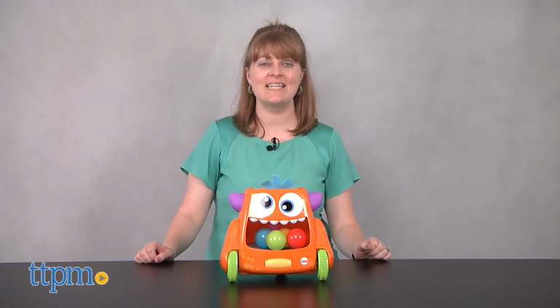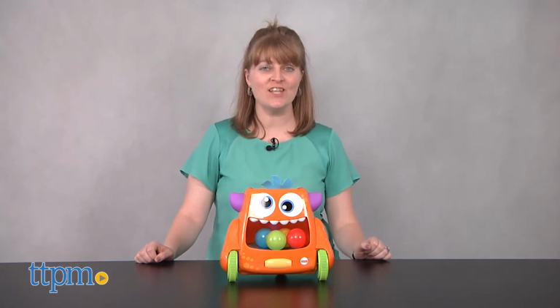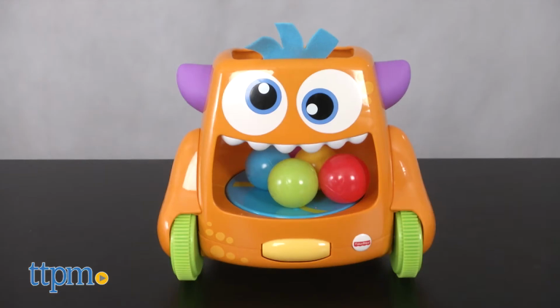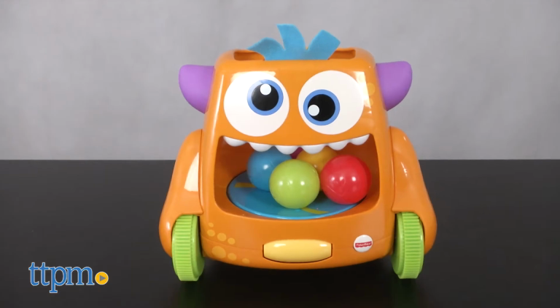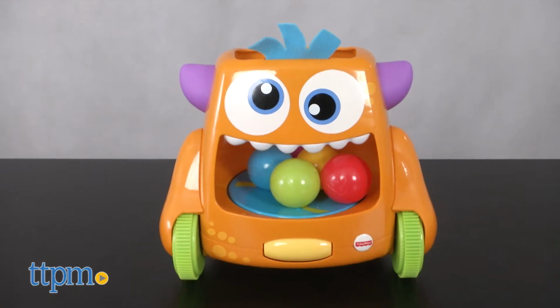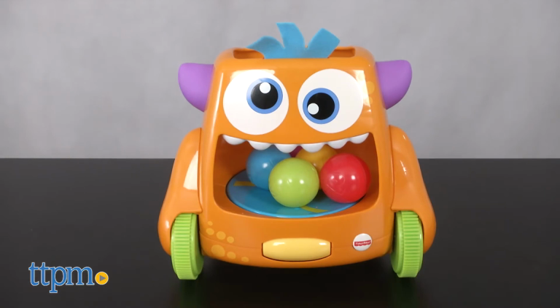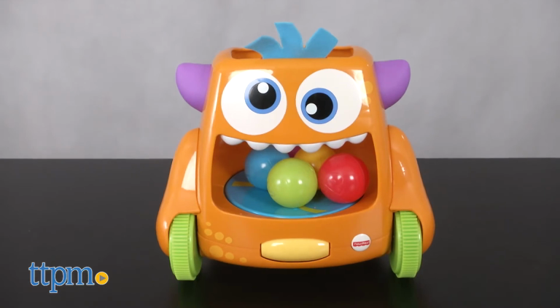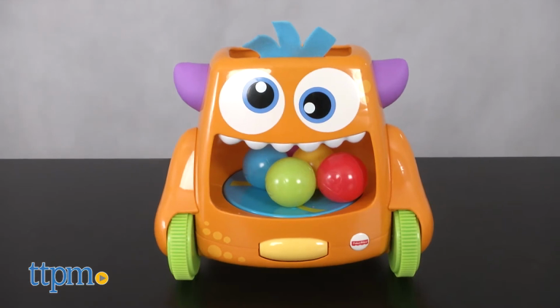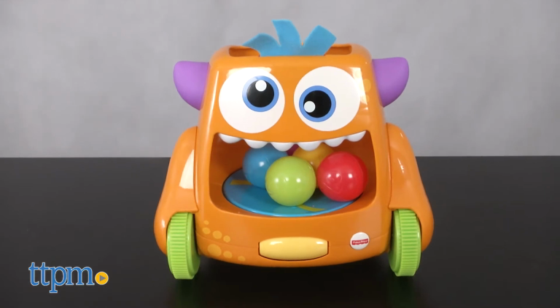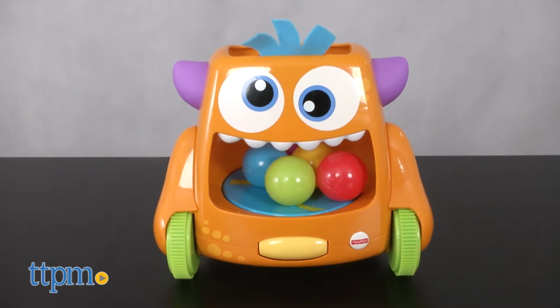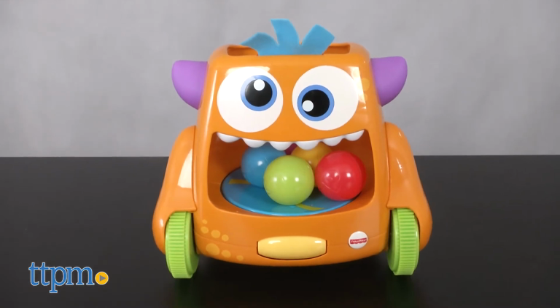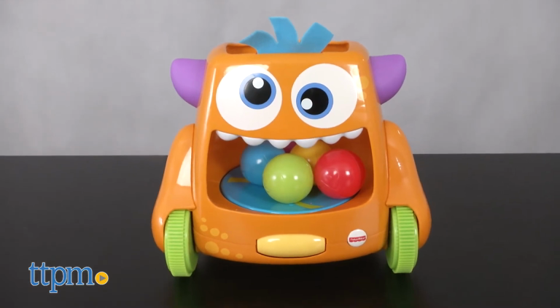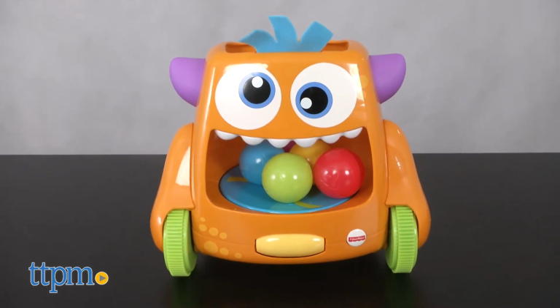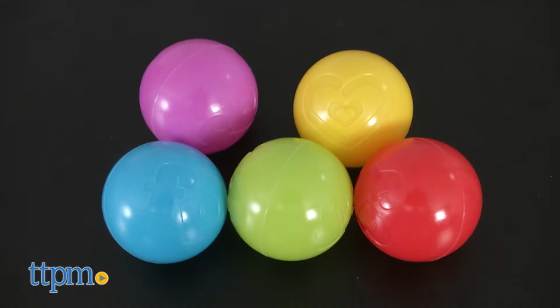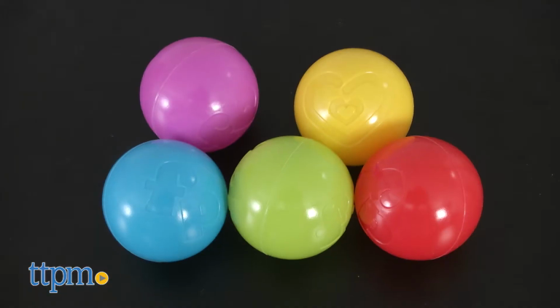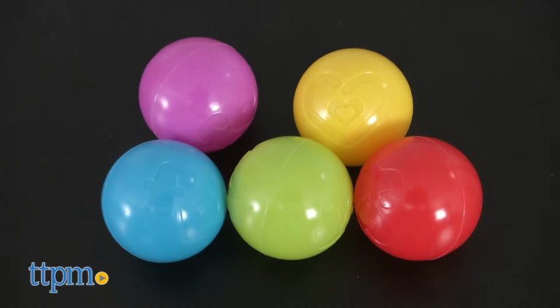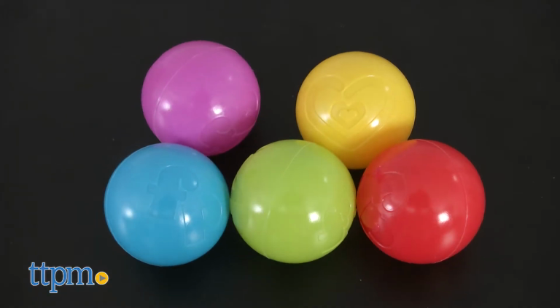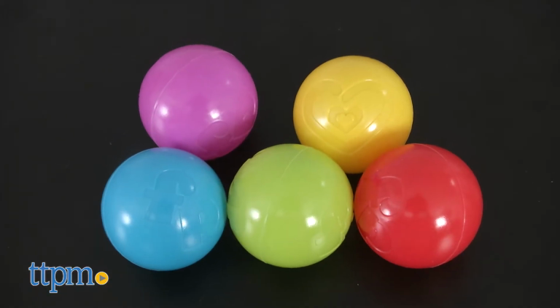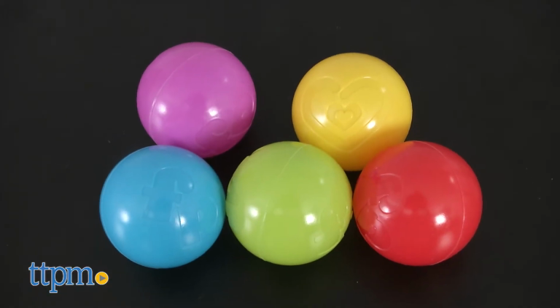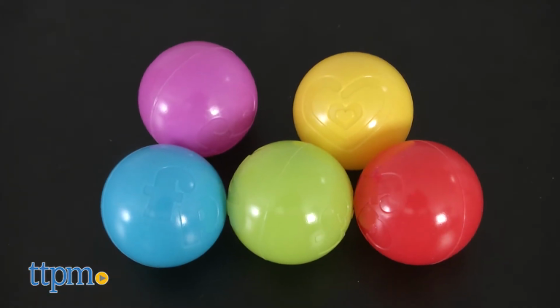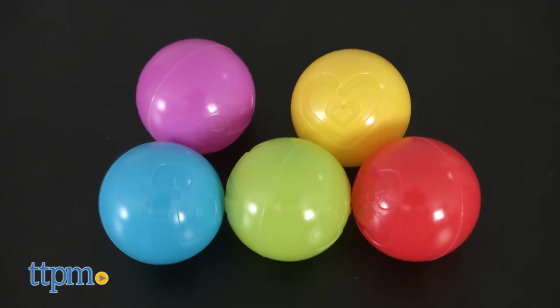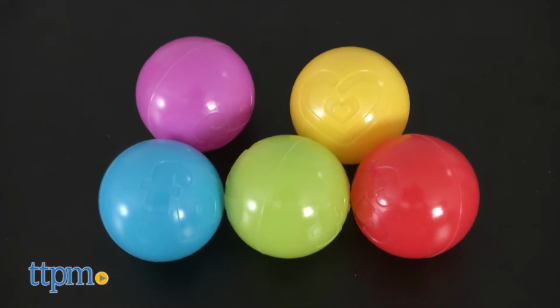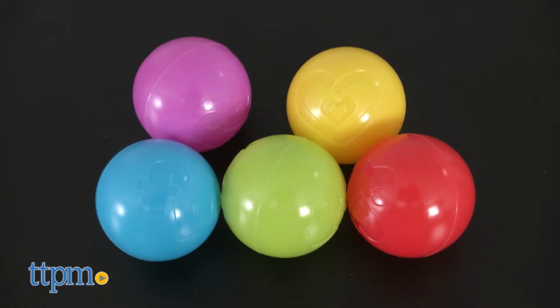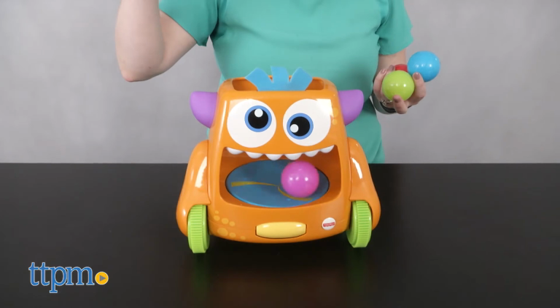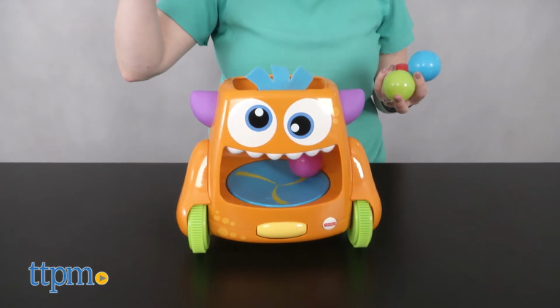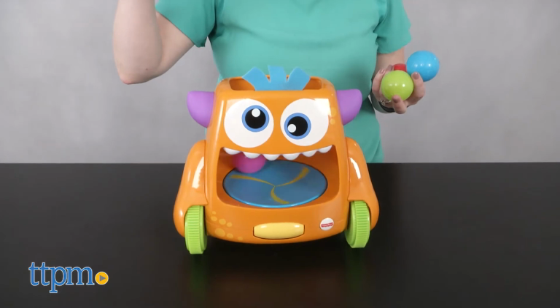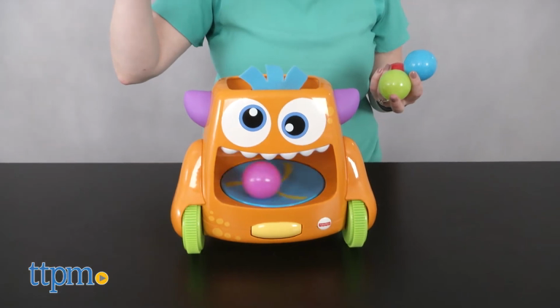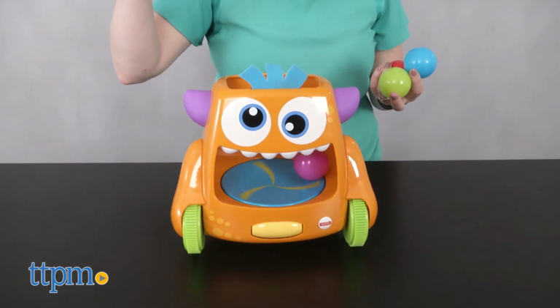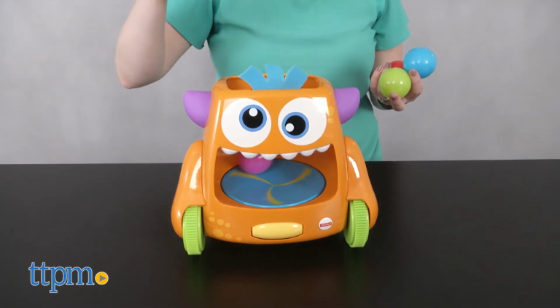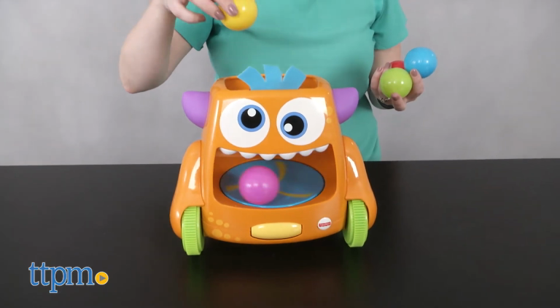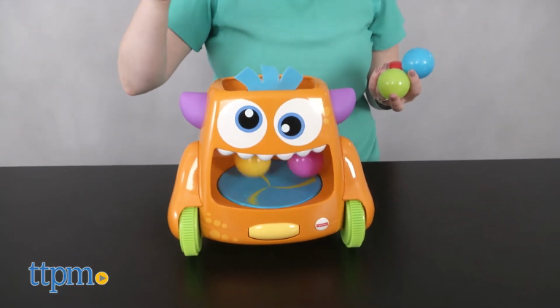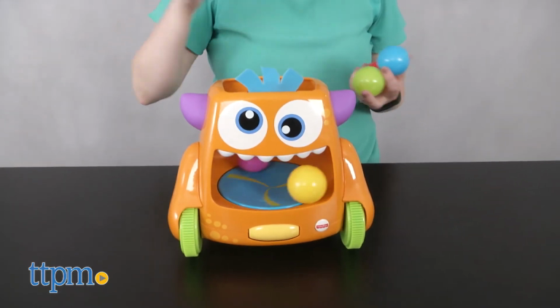It's essentially an orange toy monster on wheels that spins around and spits out five colorful plastic balls. The toy can be played with in two ways to accommodate kids from nine months to 36 months.